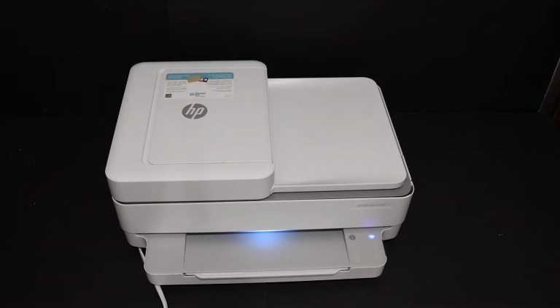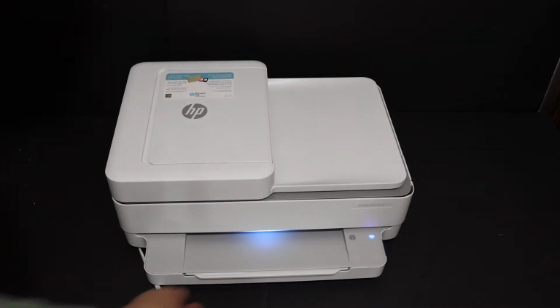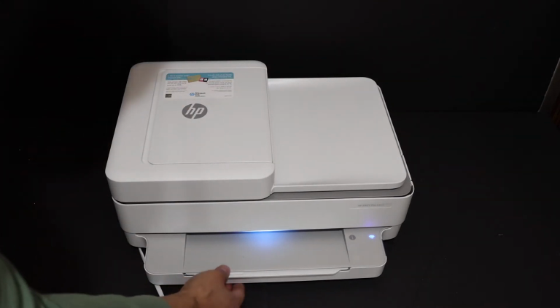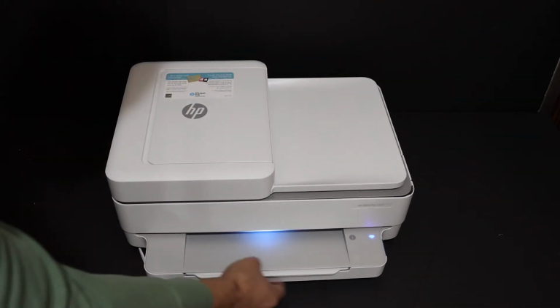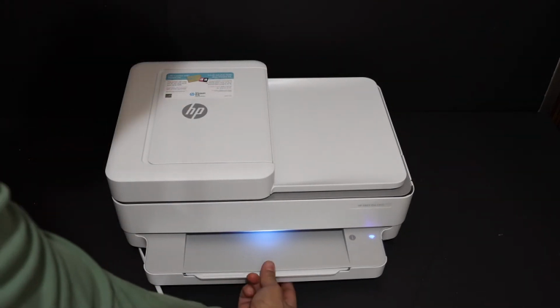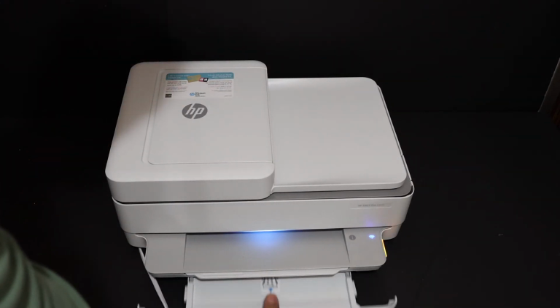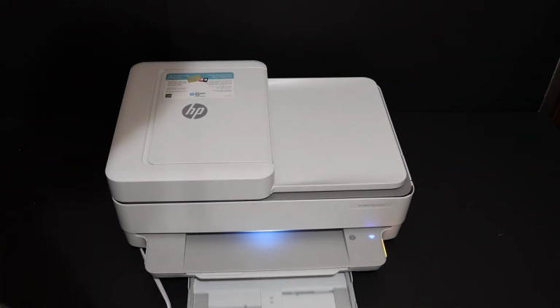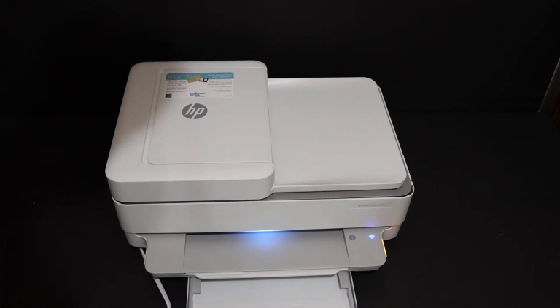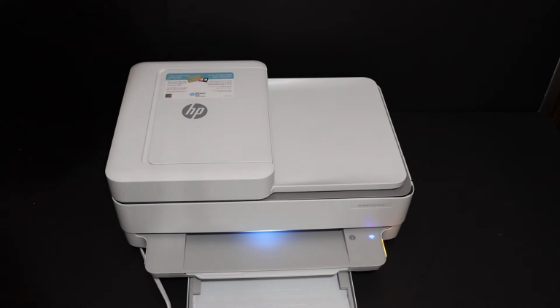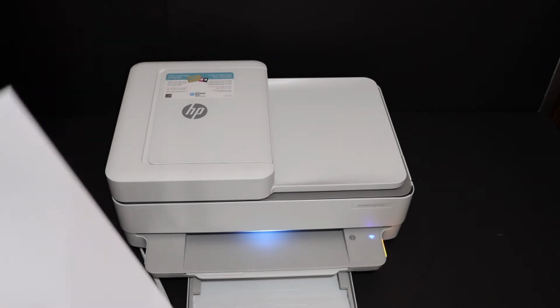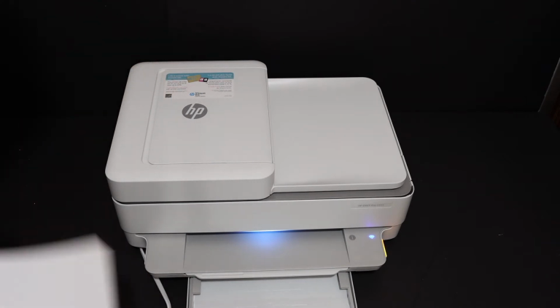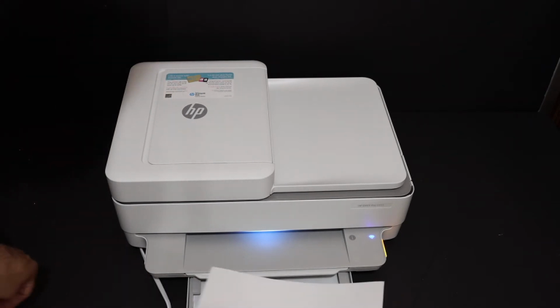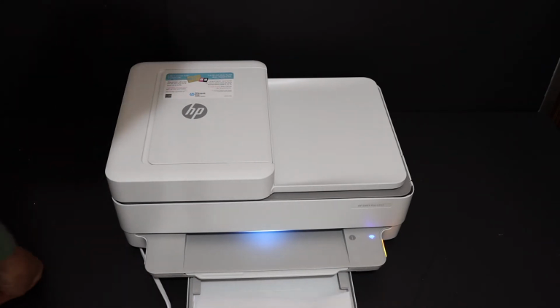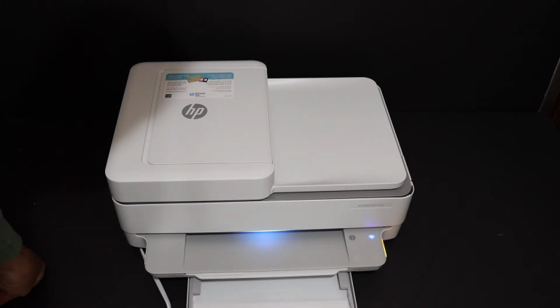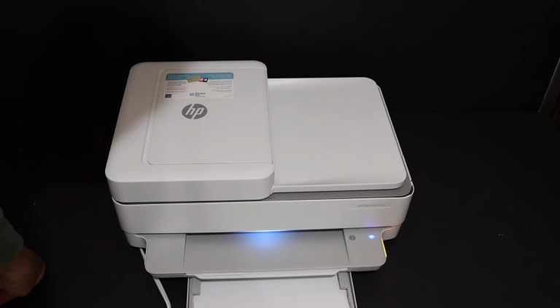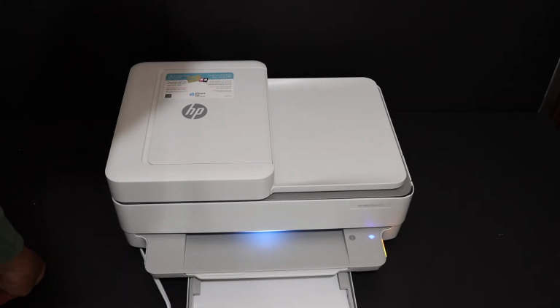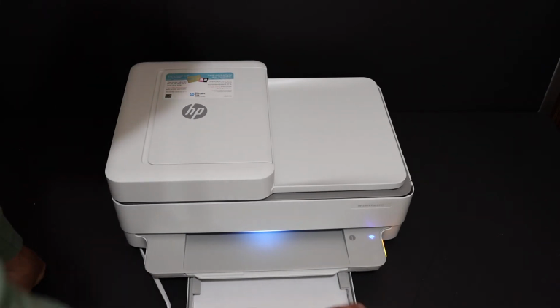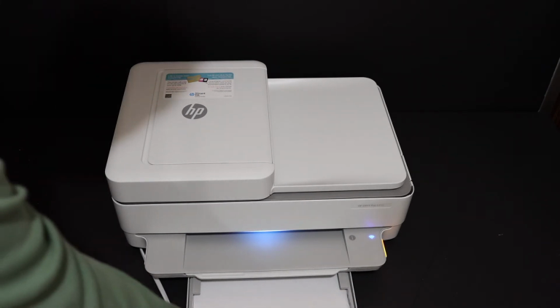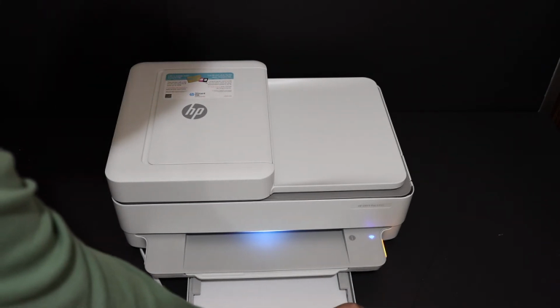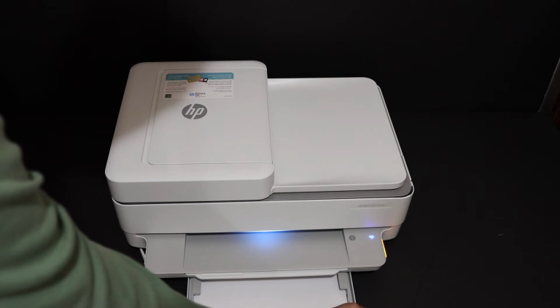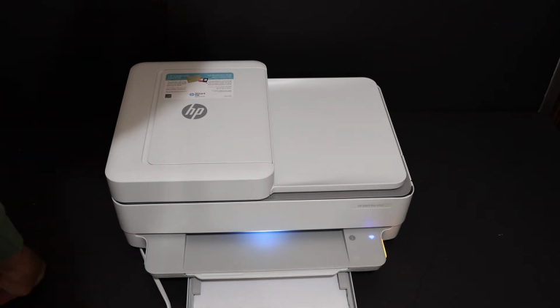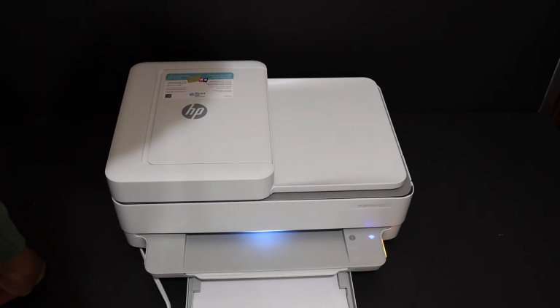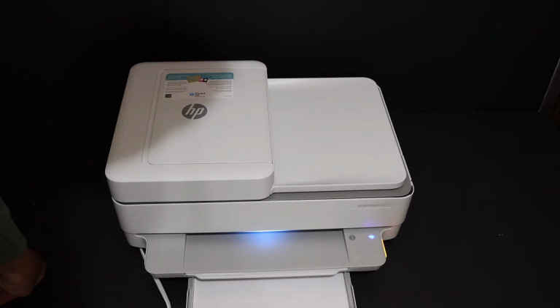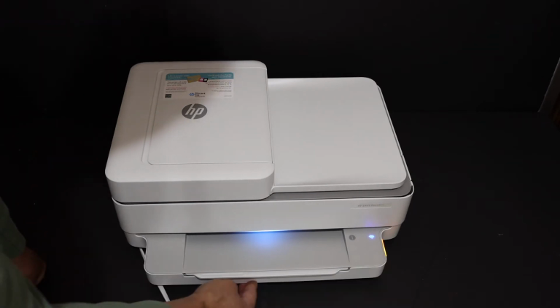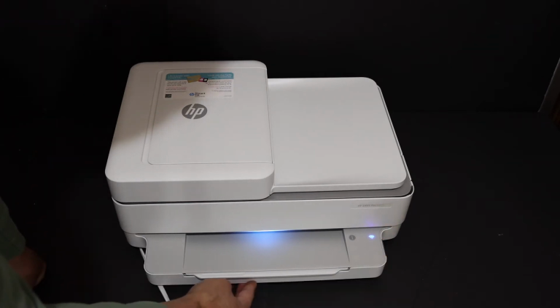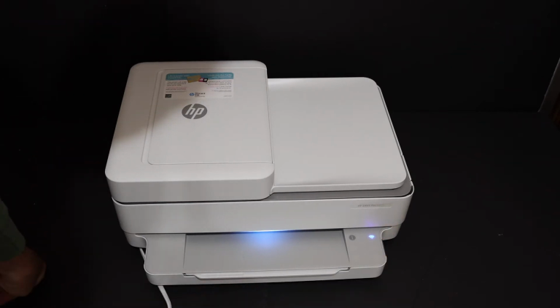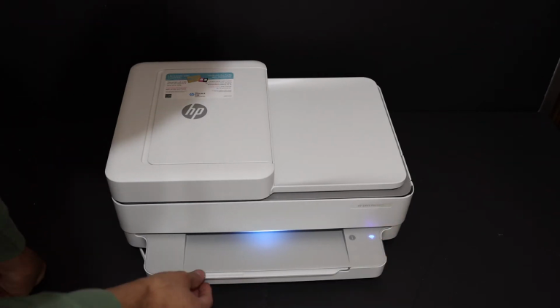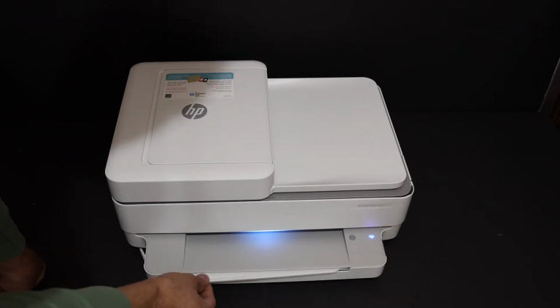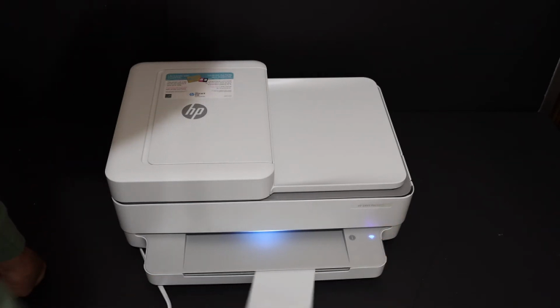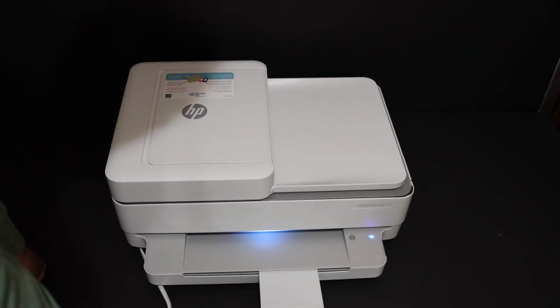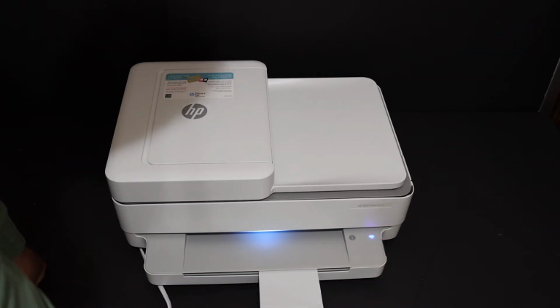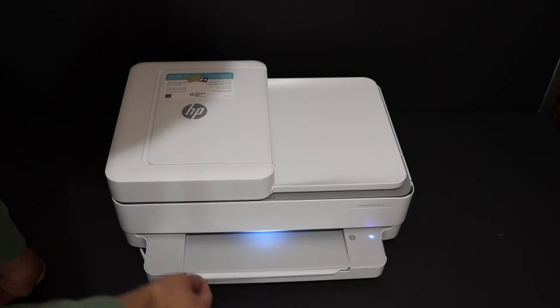Now we can load the A4 size sheets. Open the paper tray at the bottom, place the A4 size sheets in, and adjust with the size adjuster. Close the door. You can also open the paper output tray if you want.